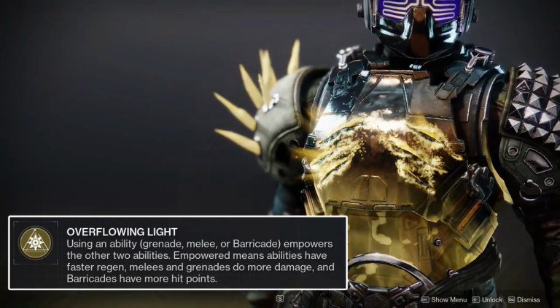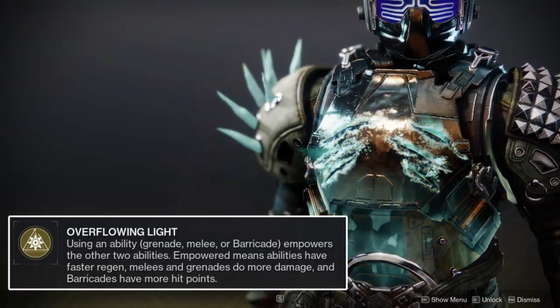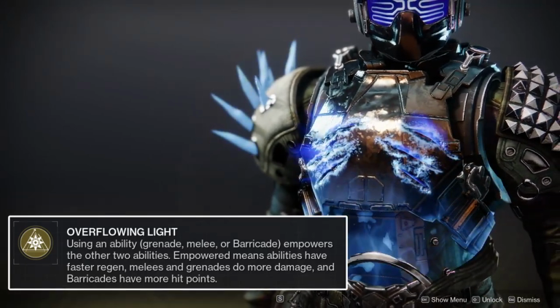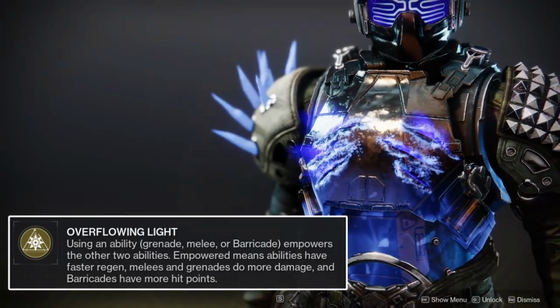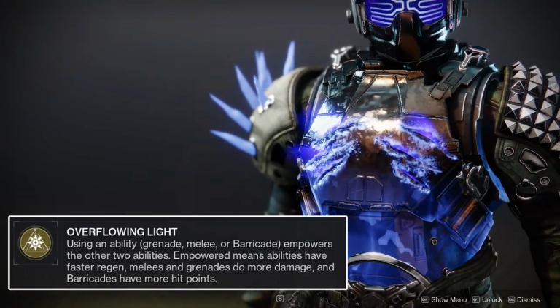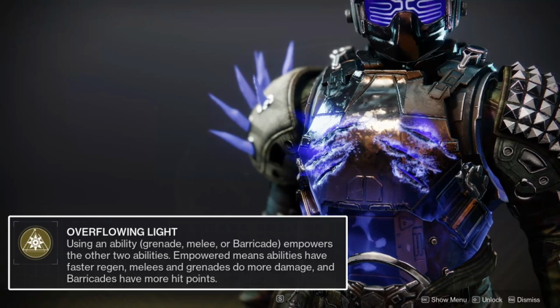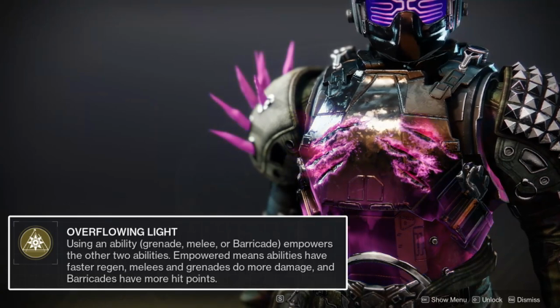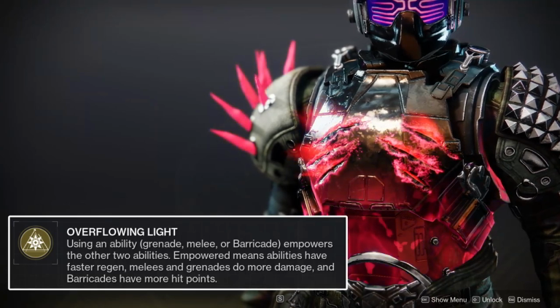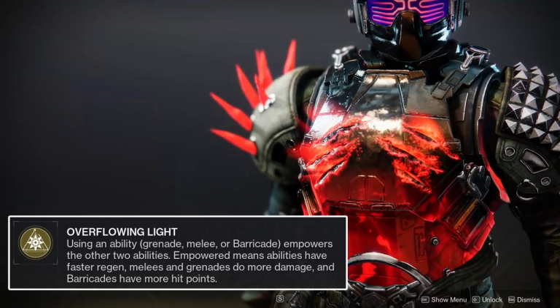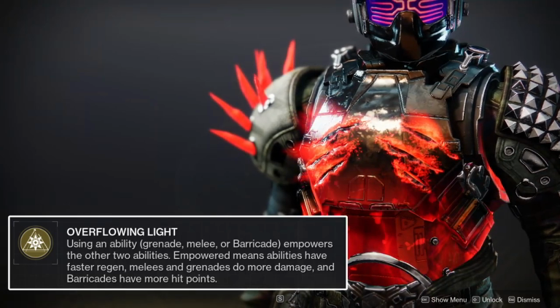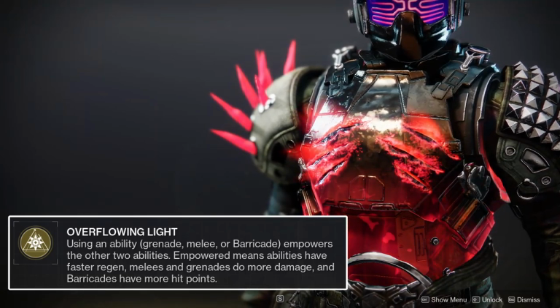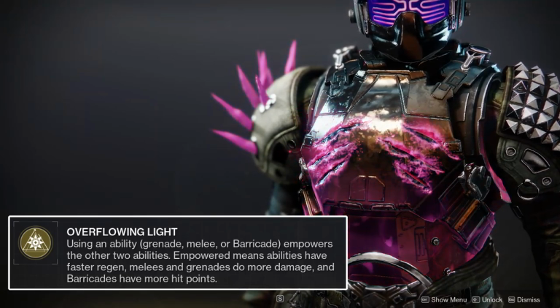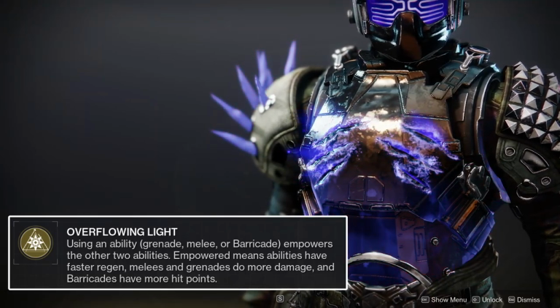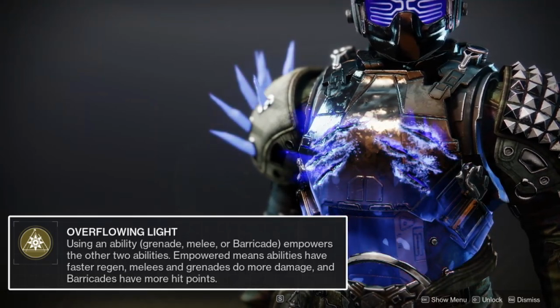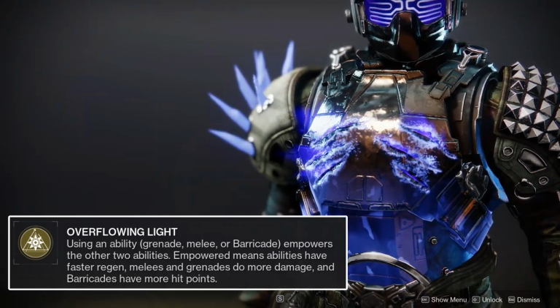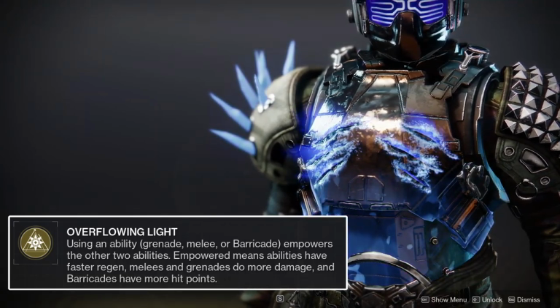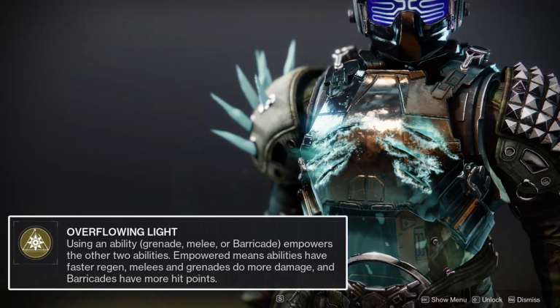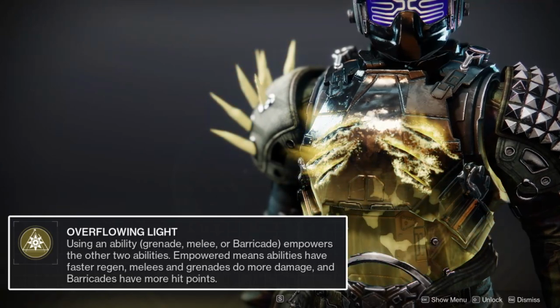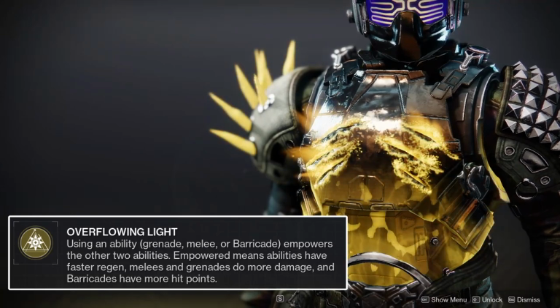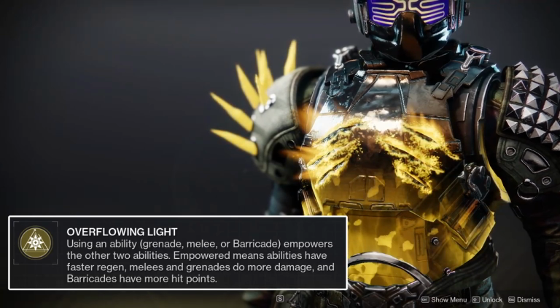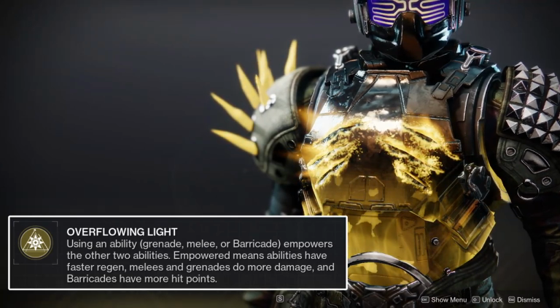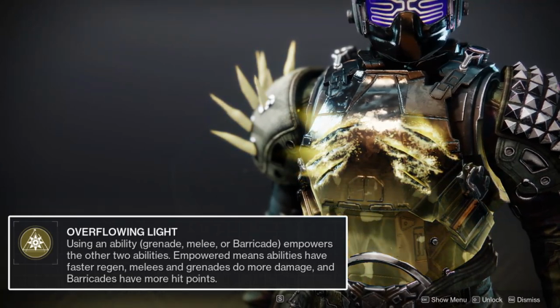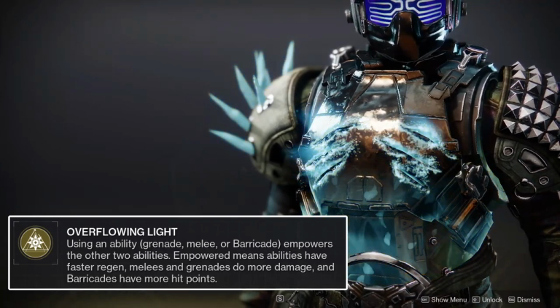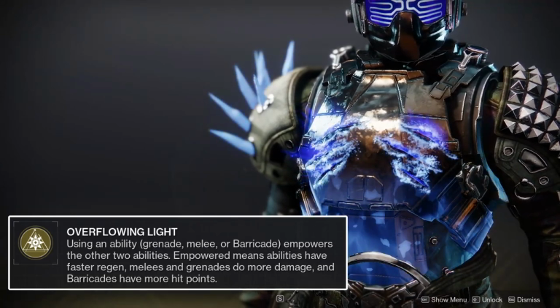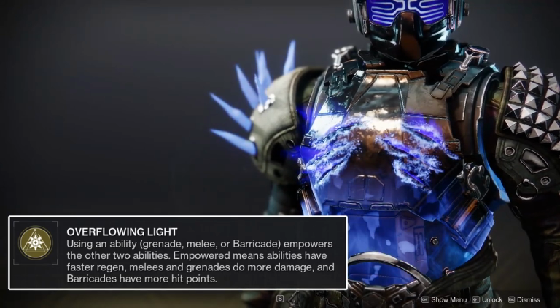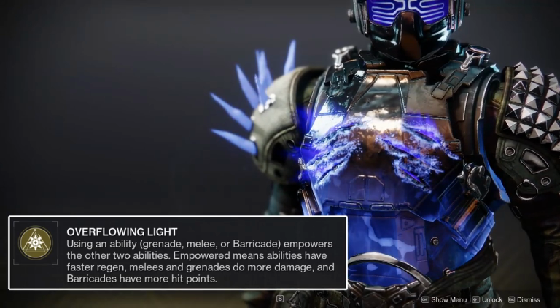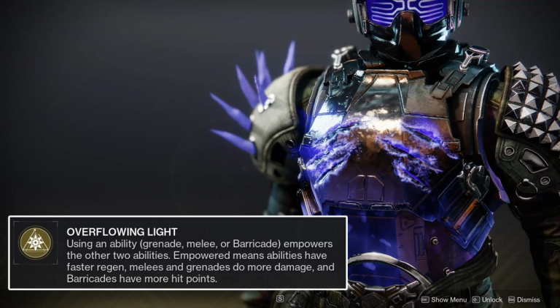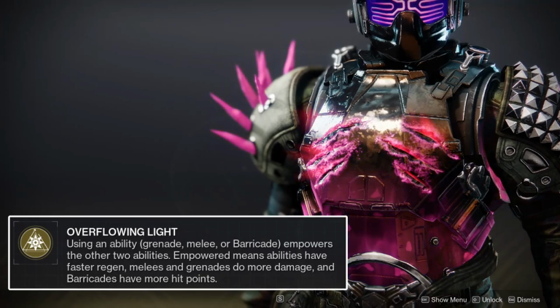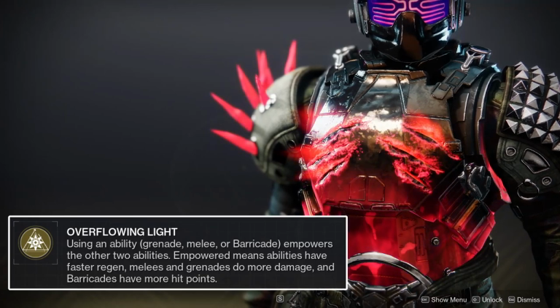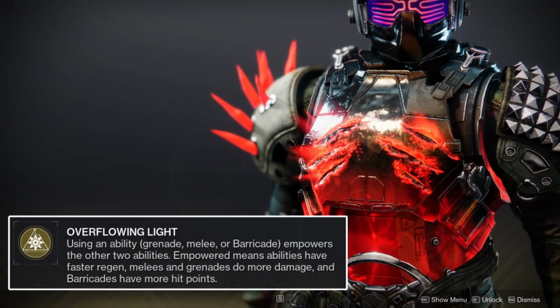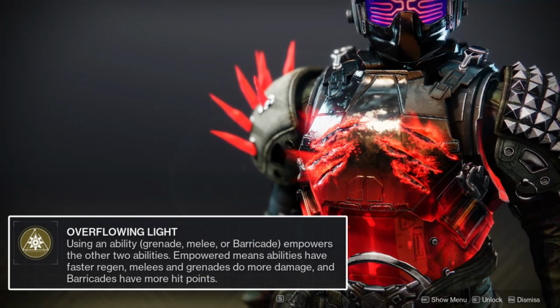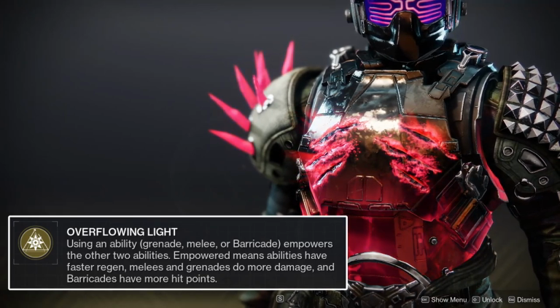While your grenade has one stack of empowered — which happens upon the use of either your melee or class ability — it will gain a 400% boost to its recharge rate as well as a 20% boost to its damage. With two stacks of empowered, the recharge rate boost is increased to 800% and the damage boost is increased to 35%.